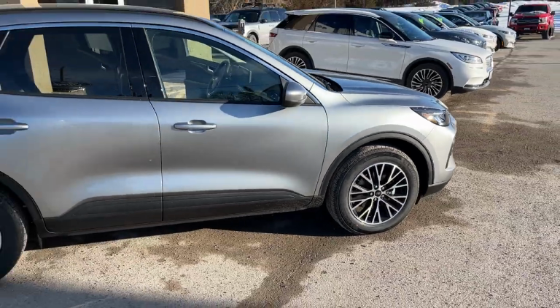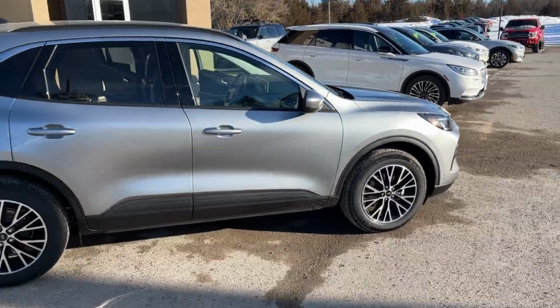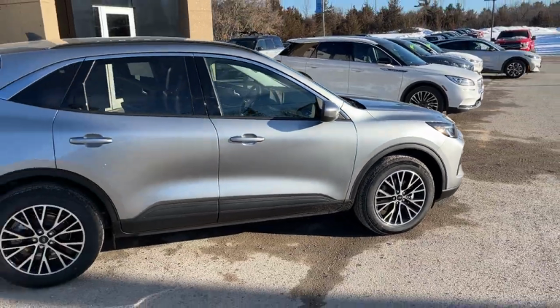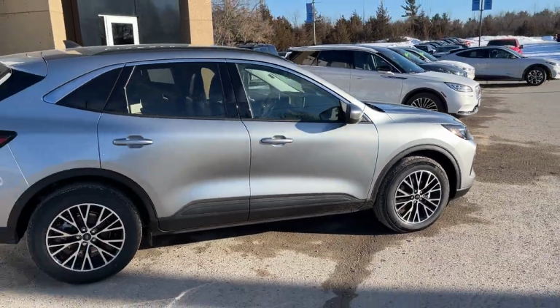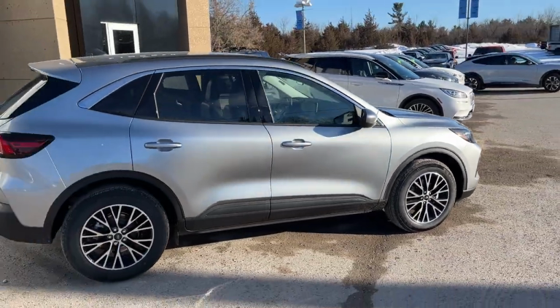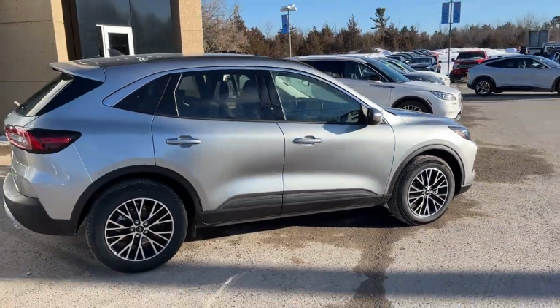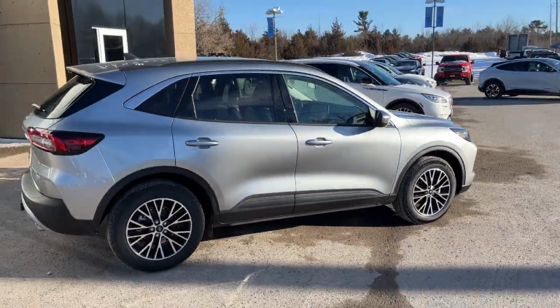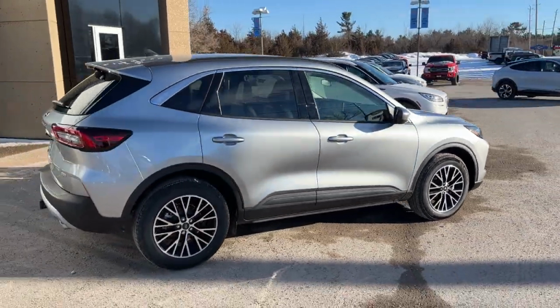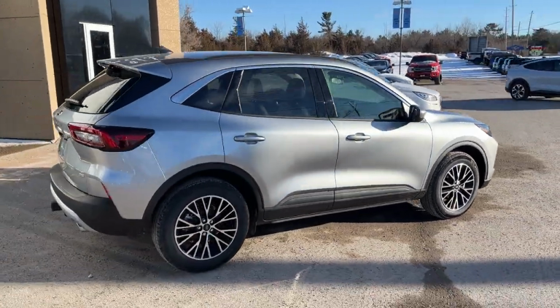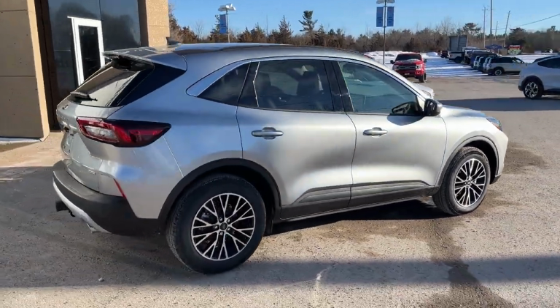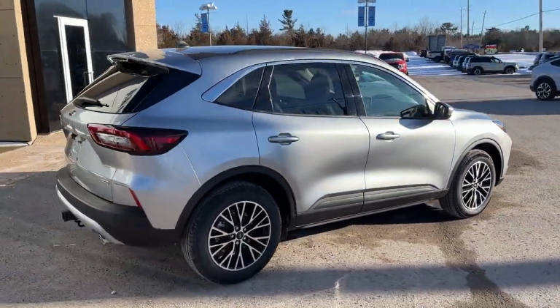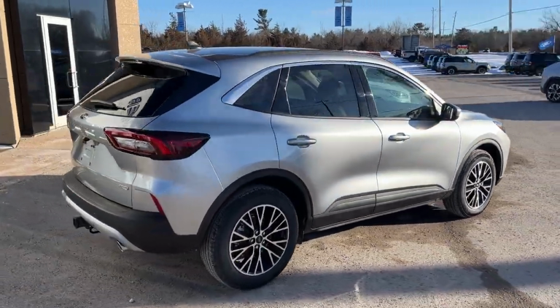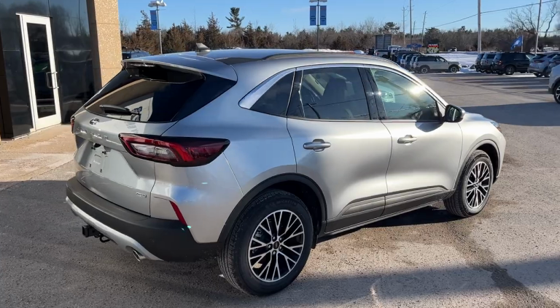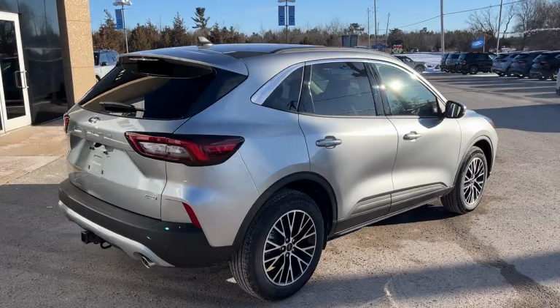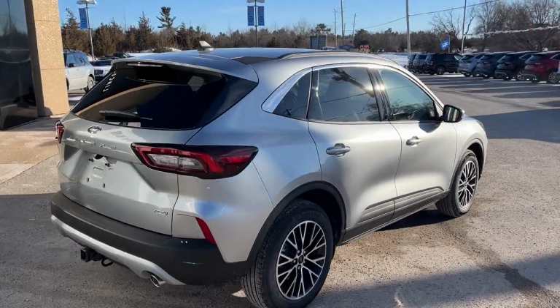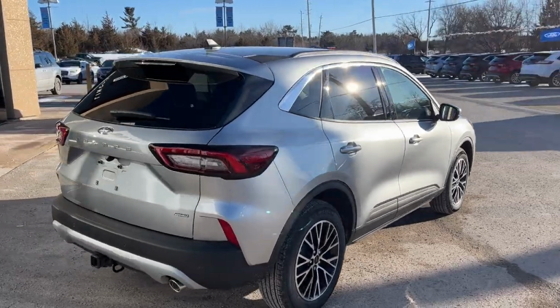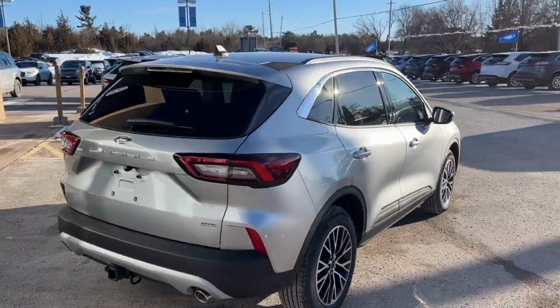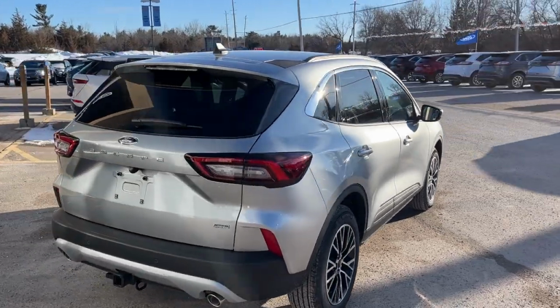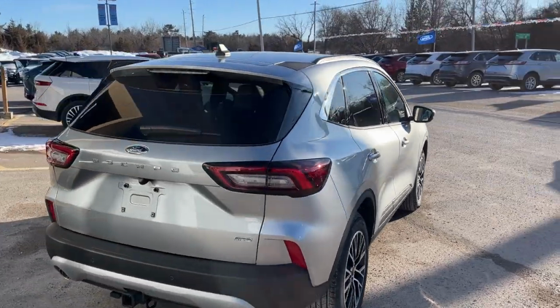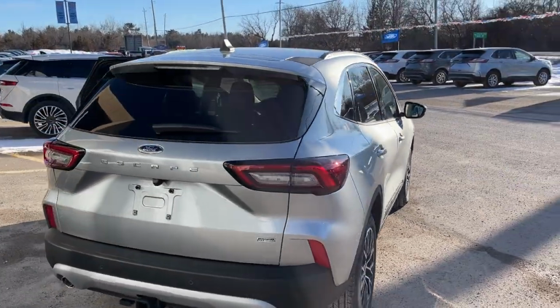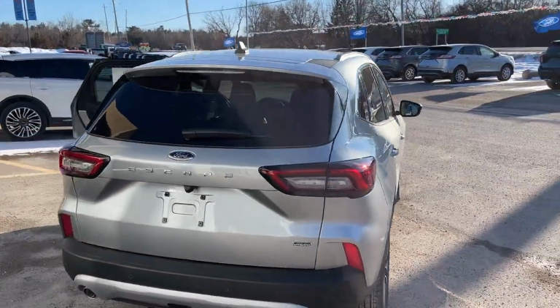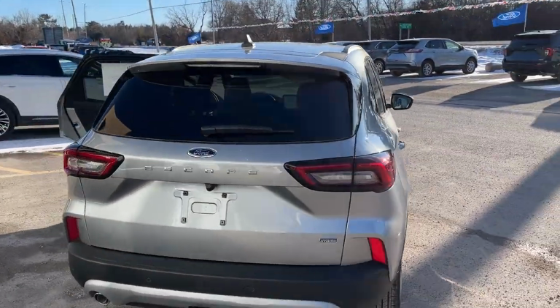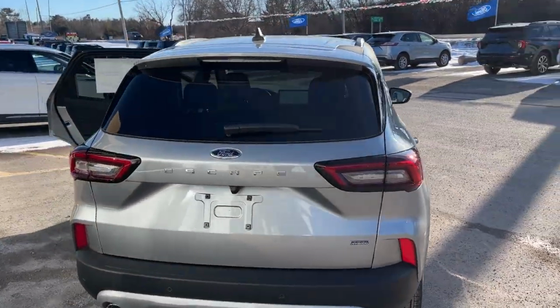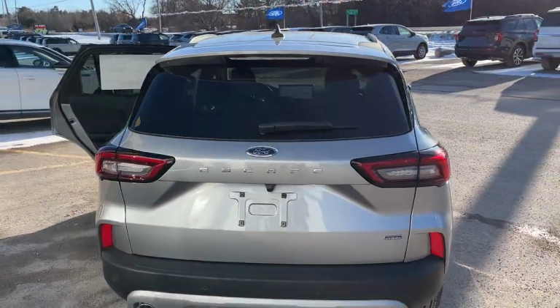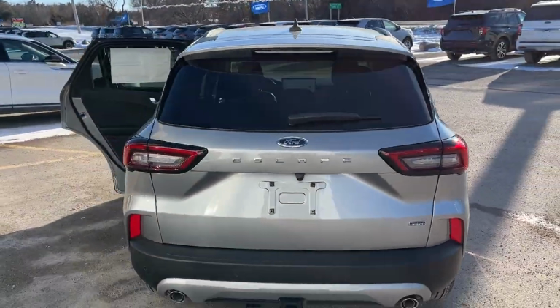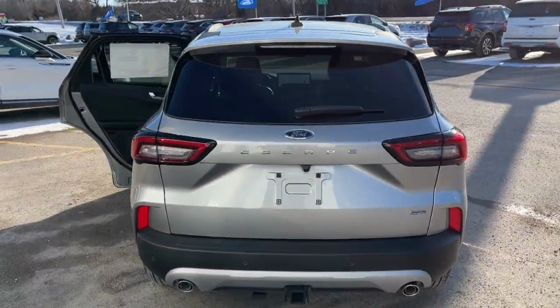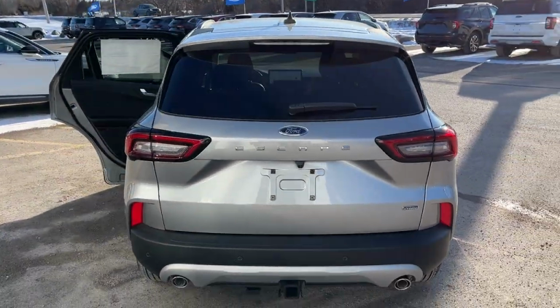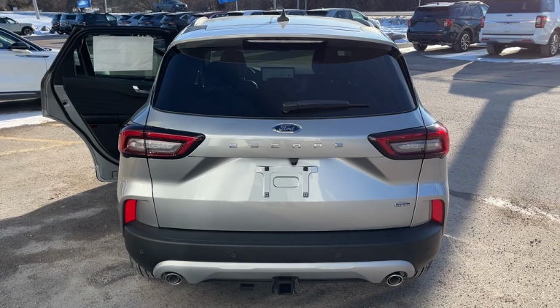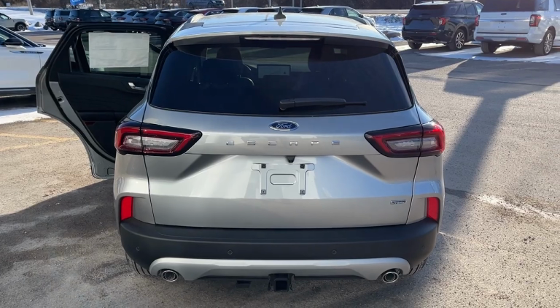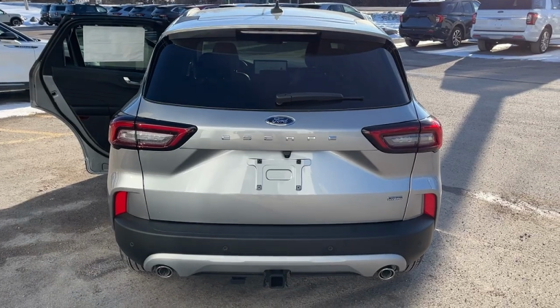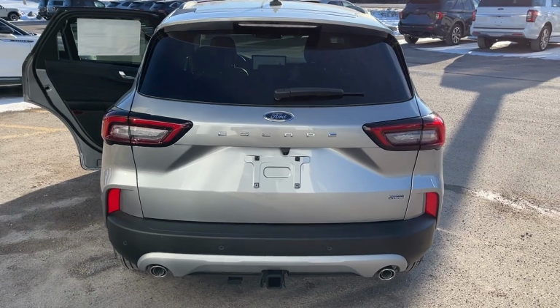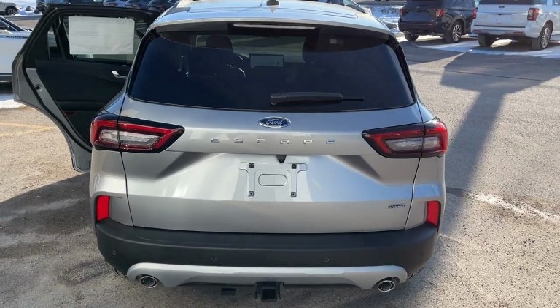This one's powered by the 2.5 liter hybrid engine, so you do have a plug-in hybrid setup here. You can get up to 60 kilometers of EV range on this vehicle, and then you also have the engine to back up.